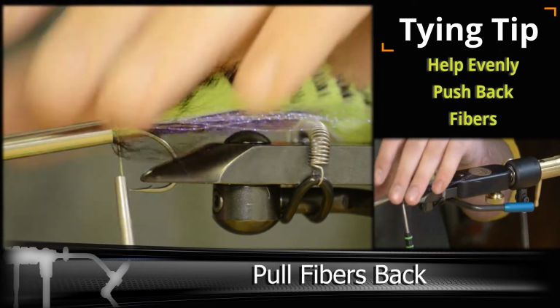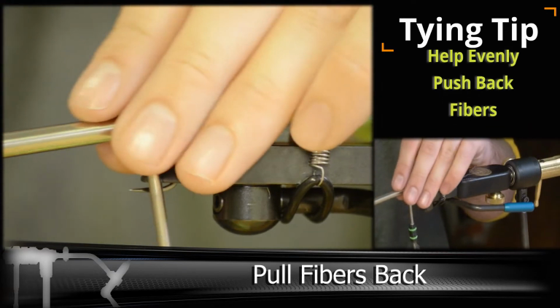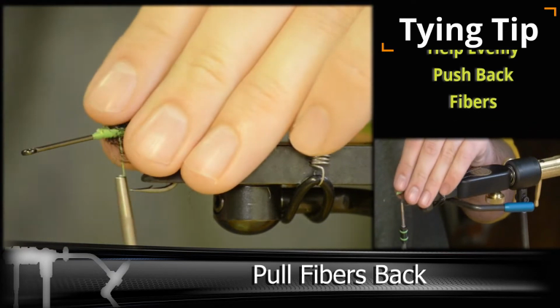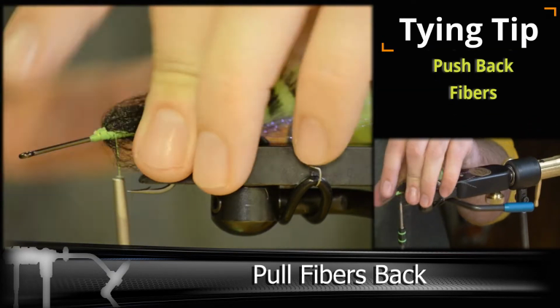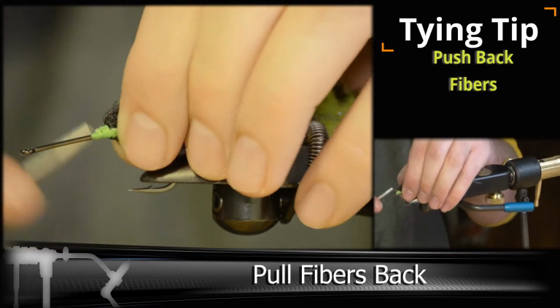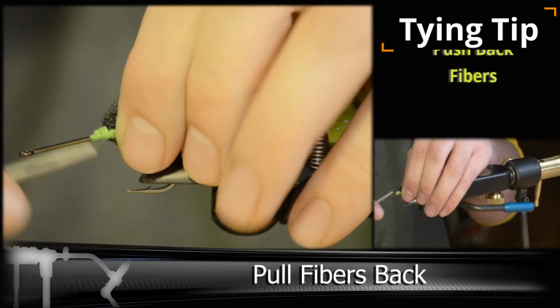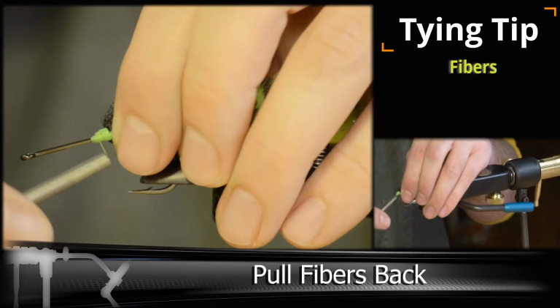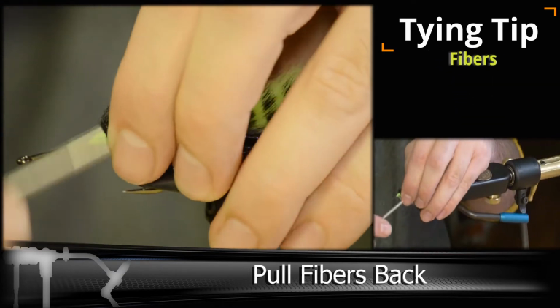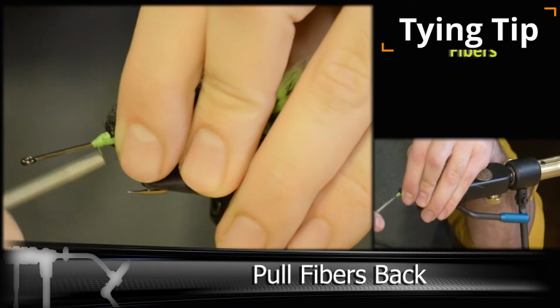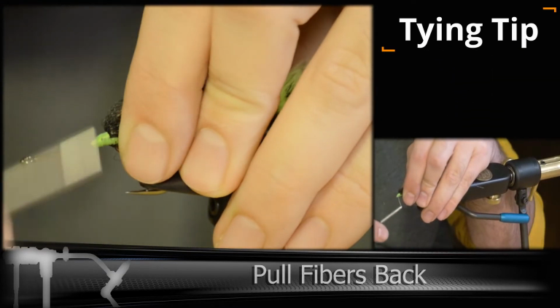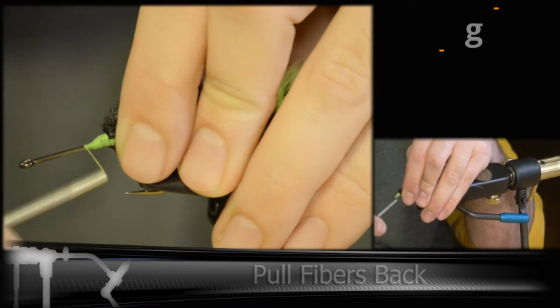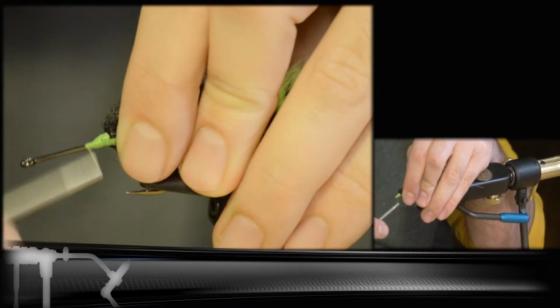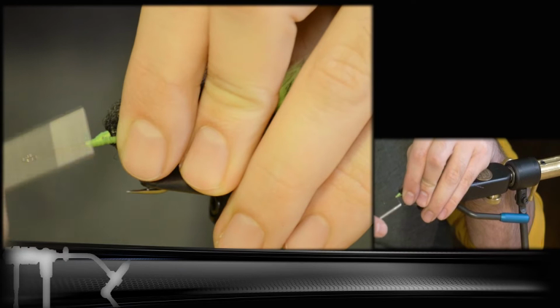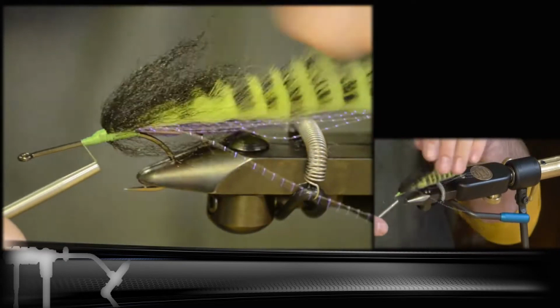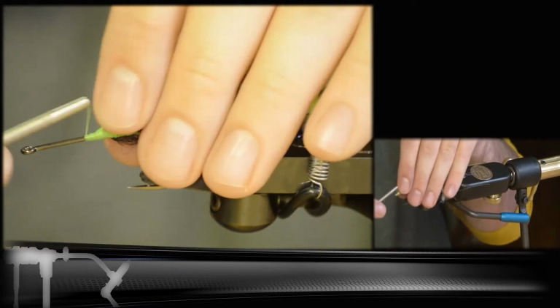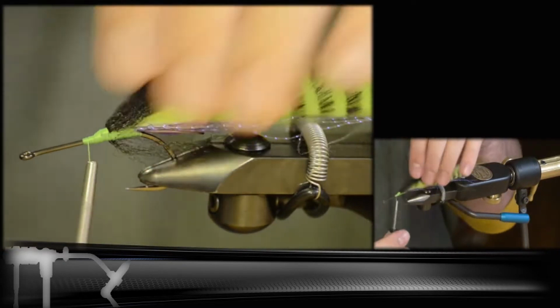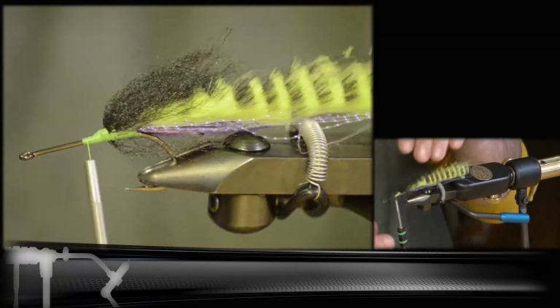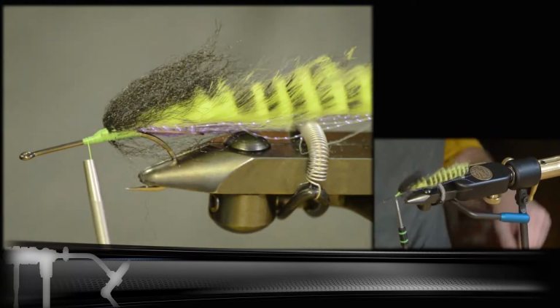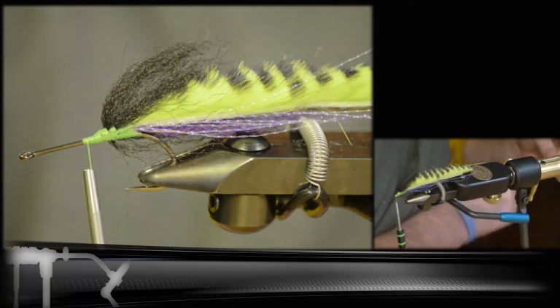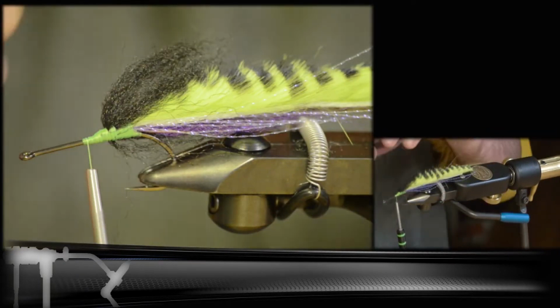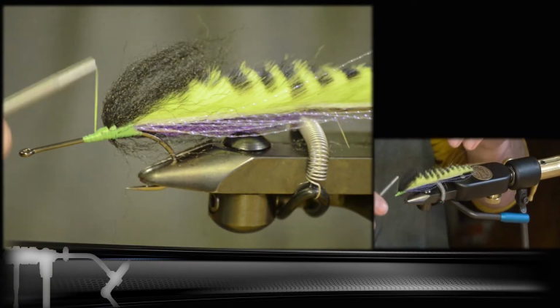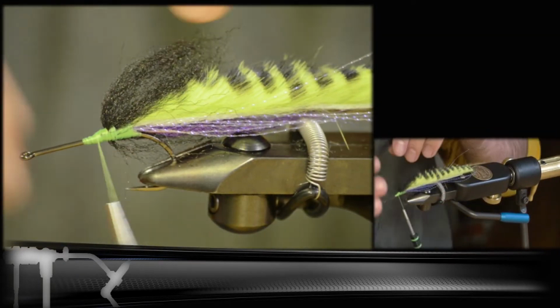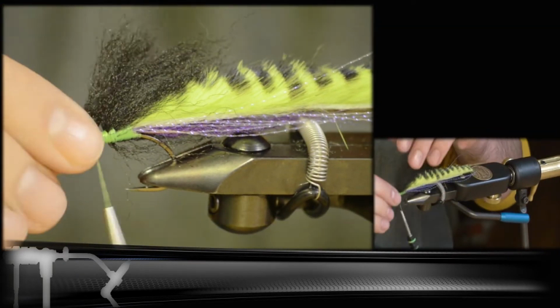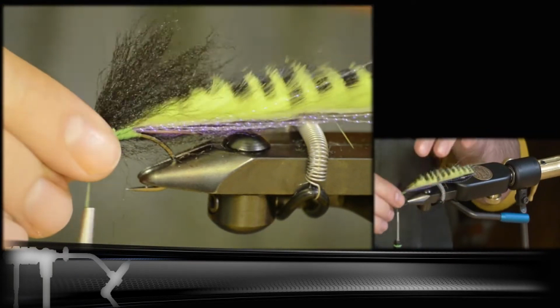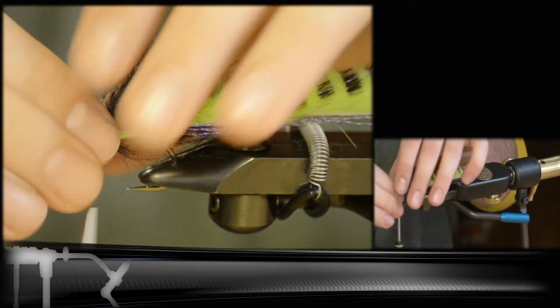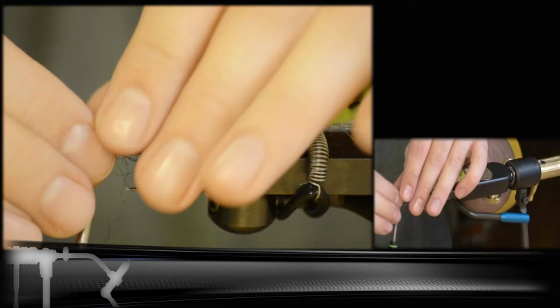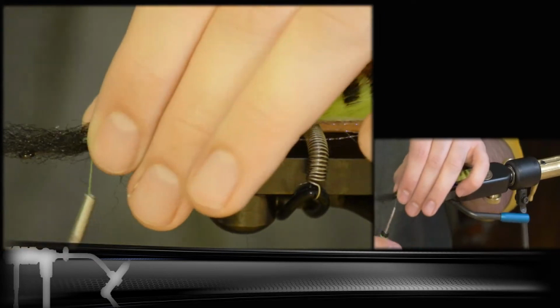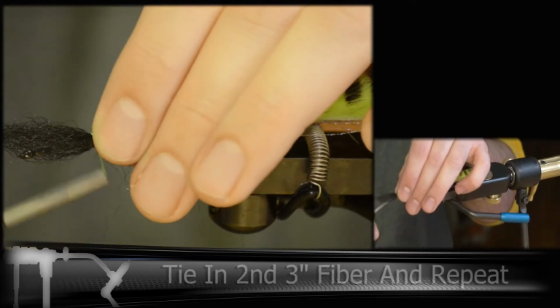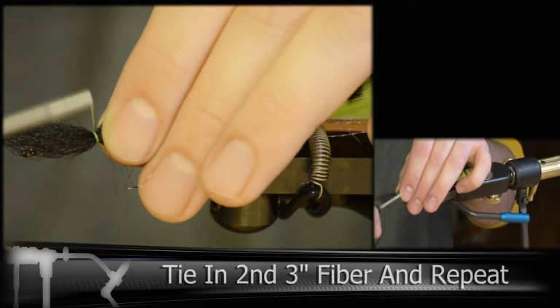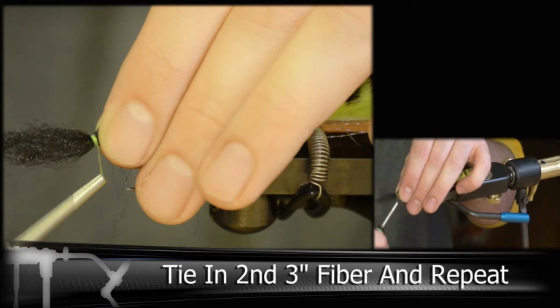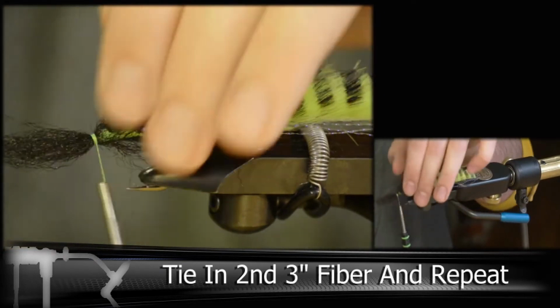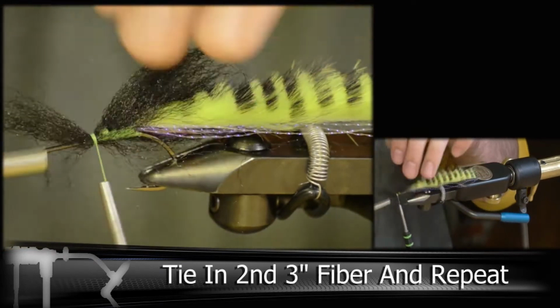Depending on the size of your hook you may have to add a few more of these or less. We're going to add a second set of another three inch piece, and the same thing — we're going to tie it in and dam it up.